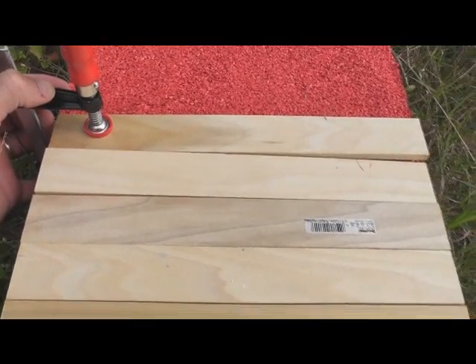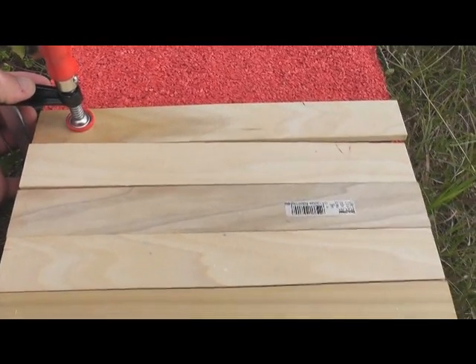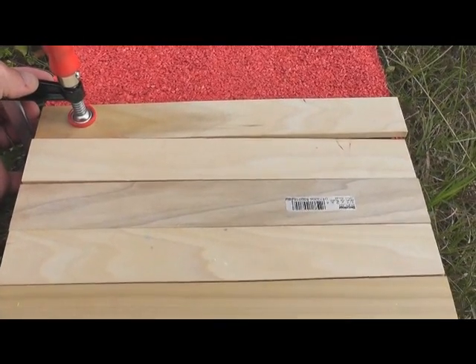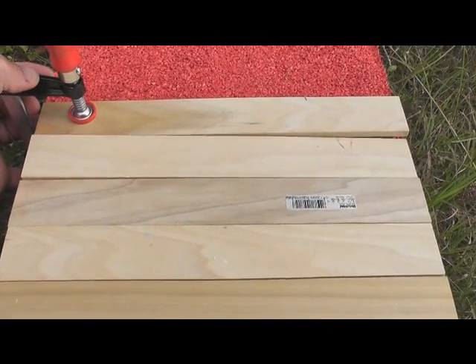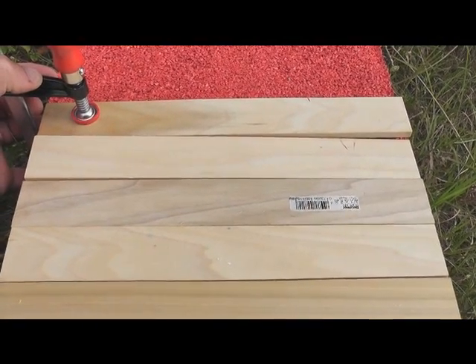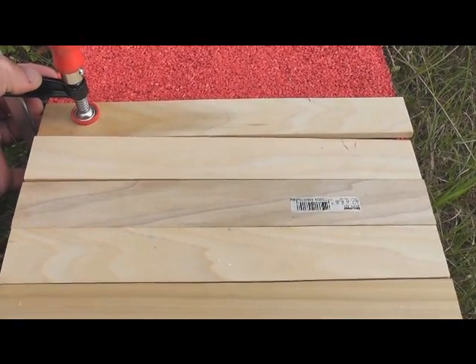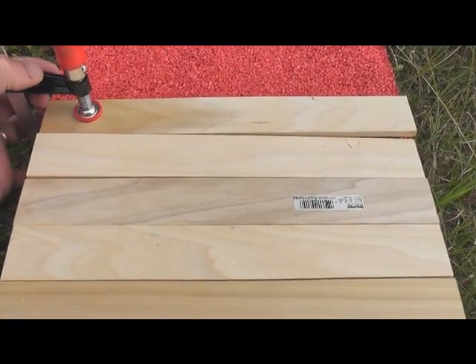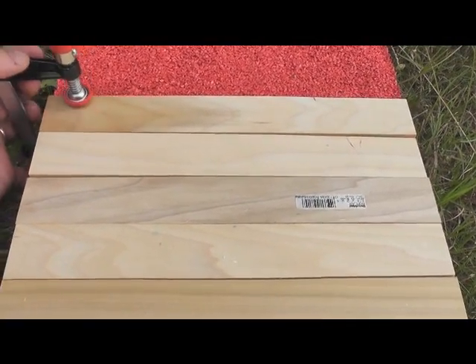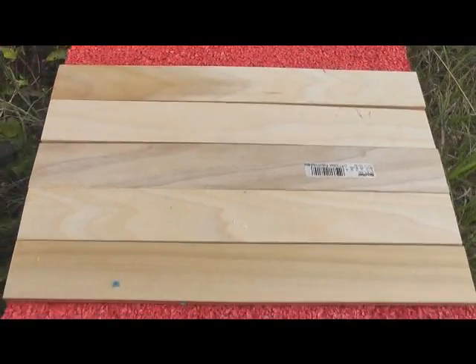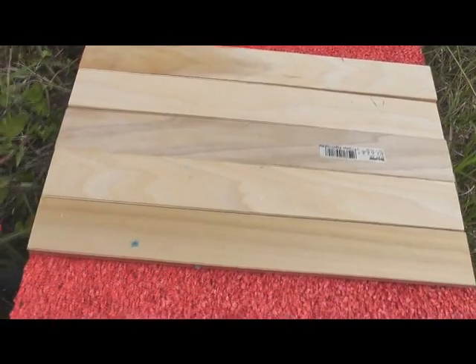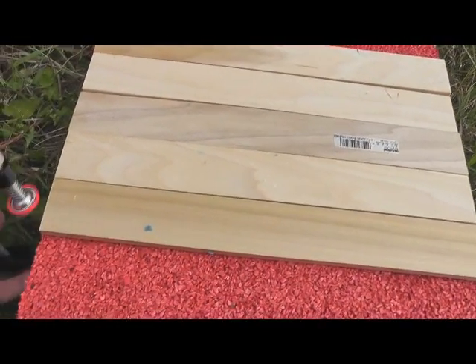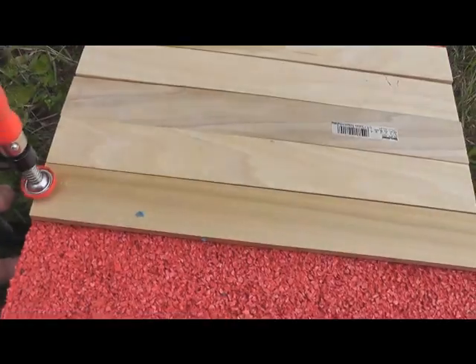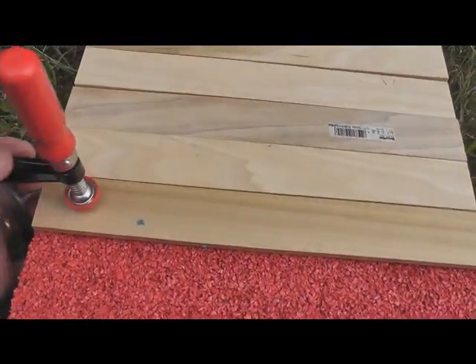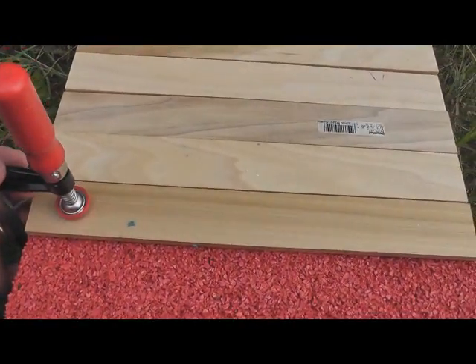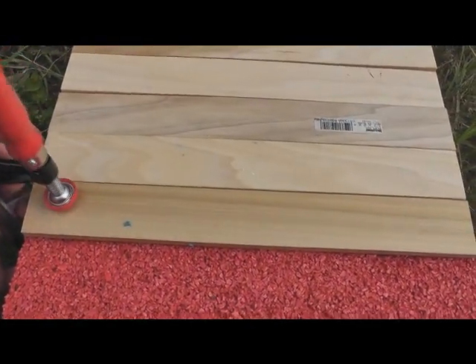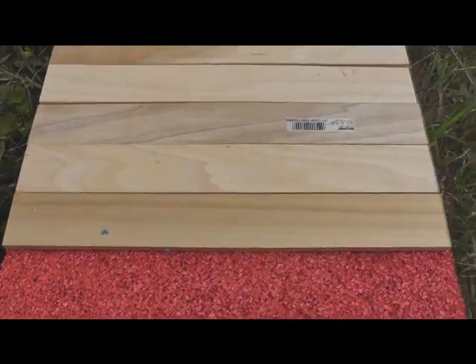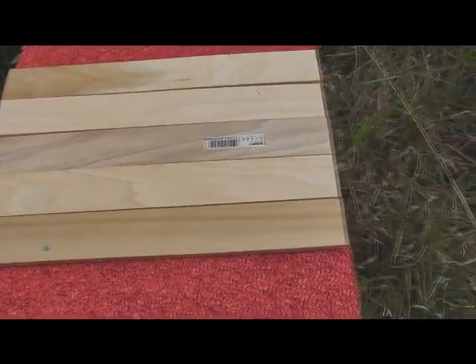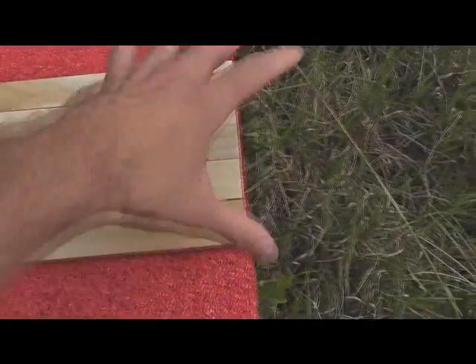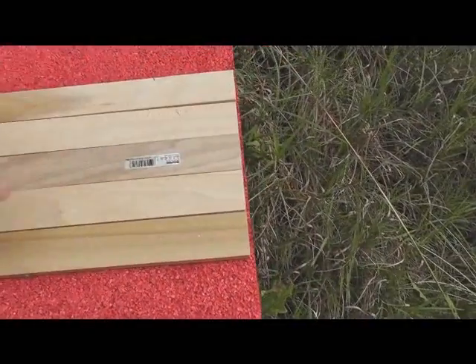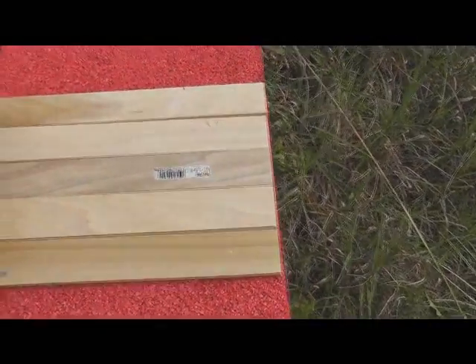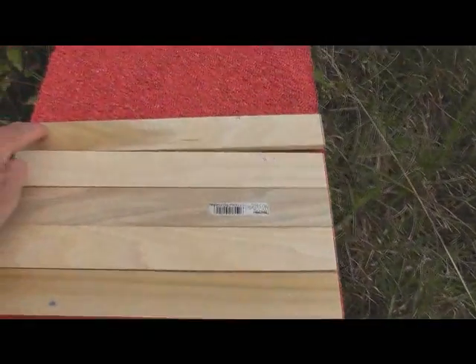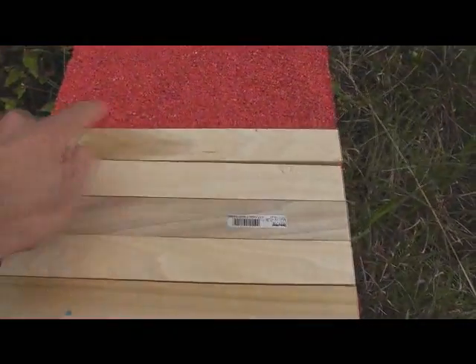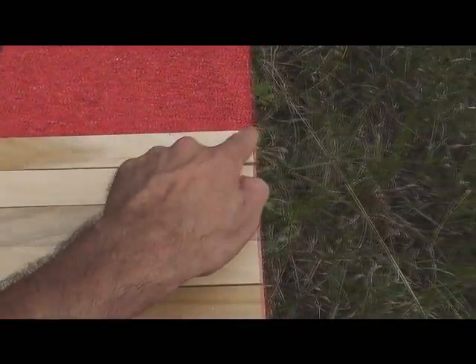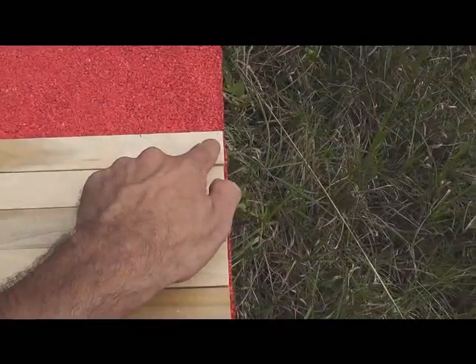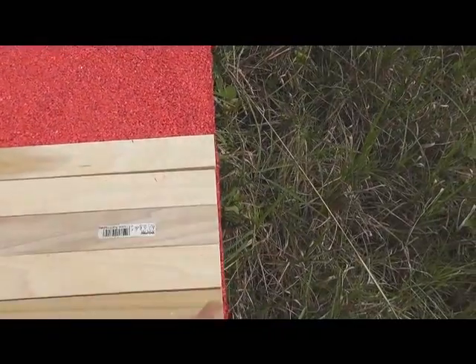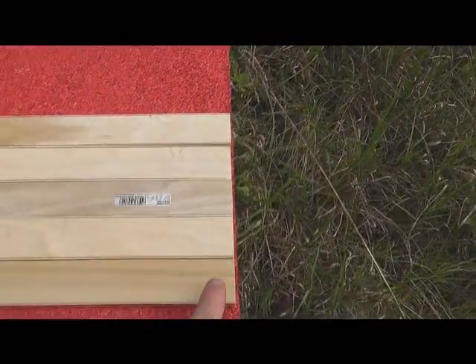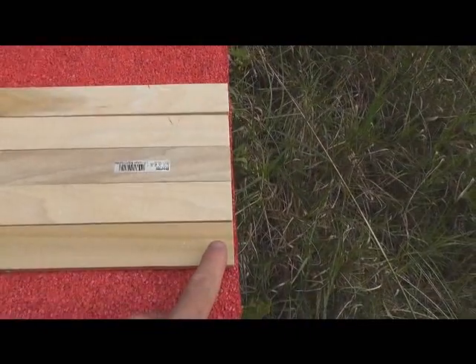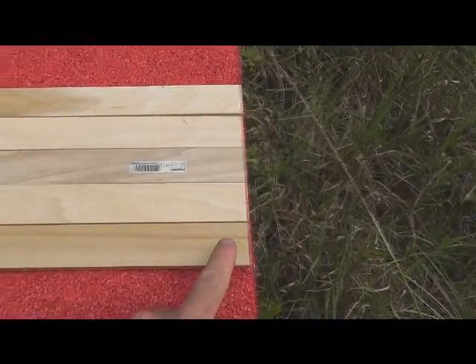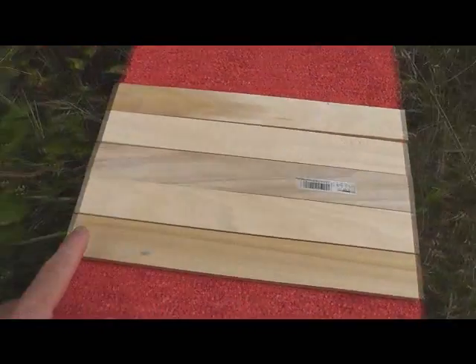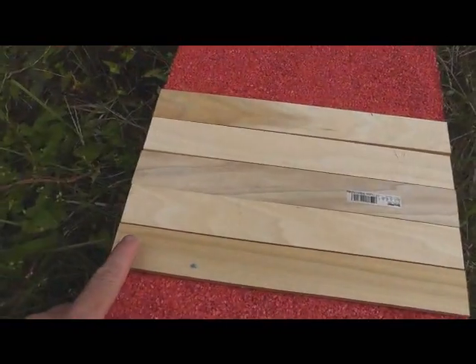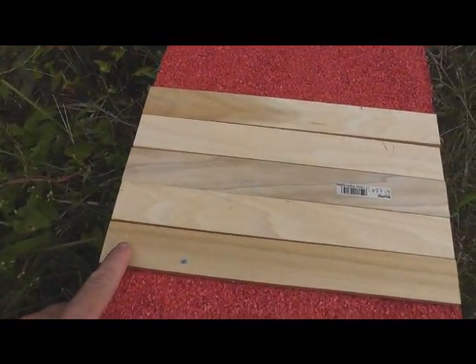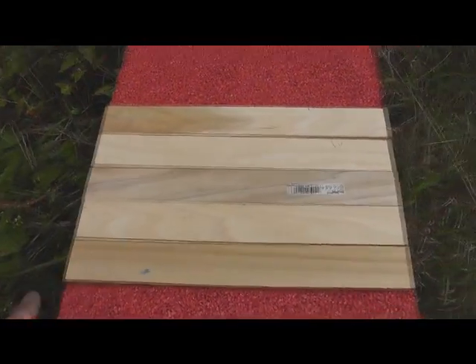So you see, you clamp that piece in that corner, you clamp this piece here — the same thing. So you have a clamp there, a clamp there, a clamp there, and a clamp there.